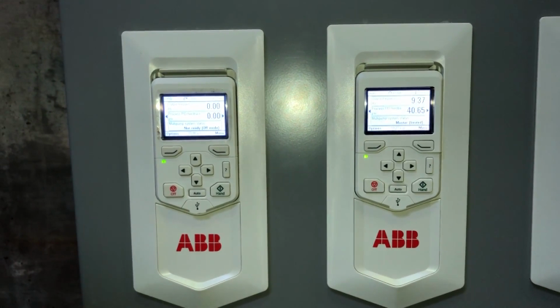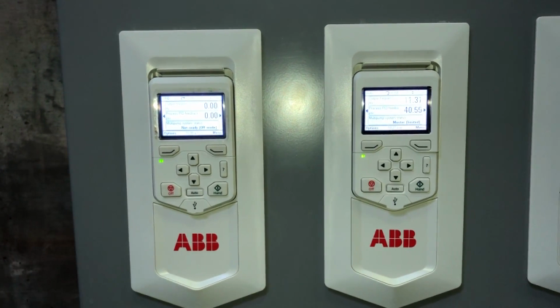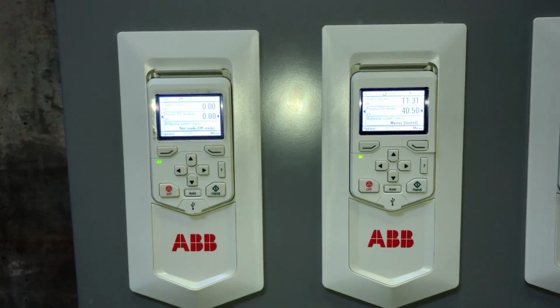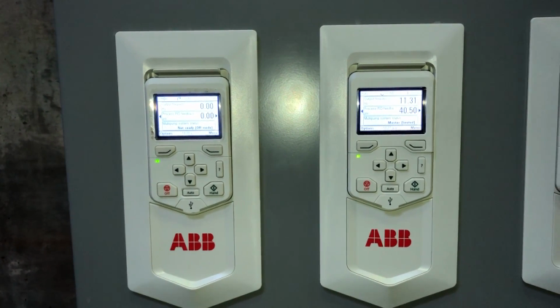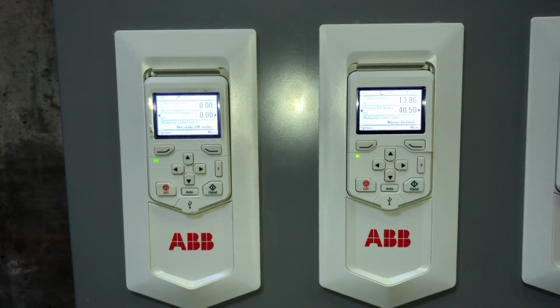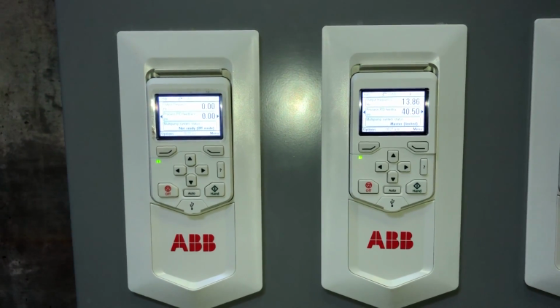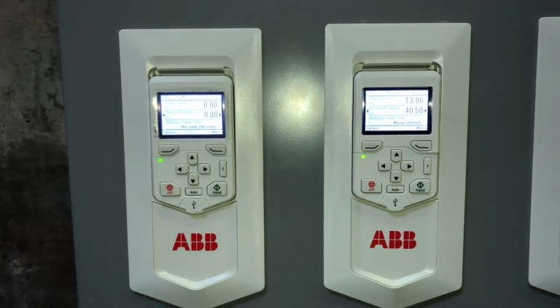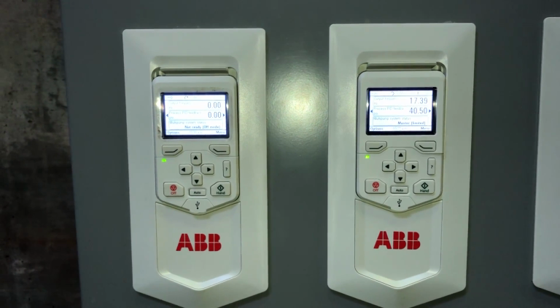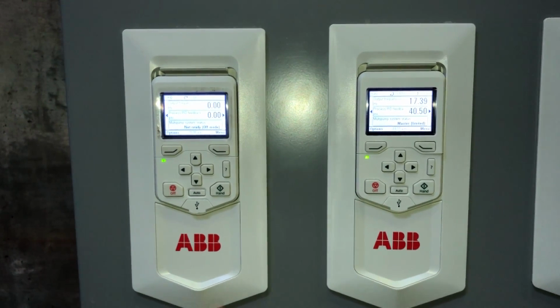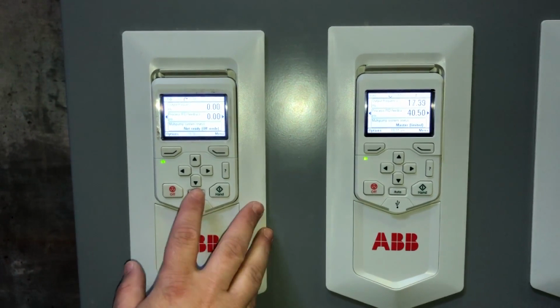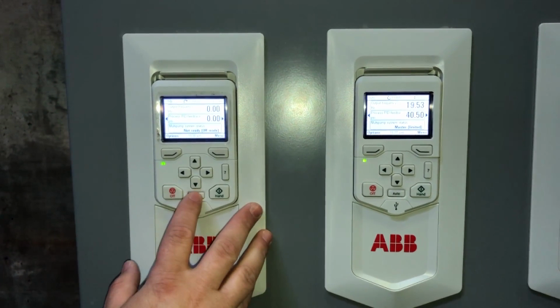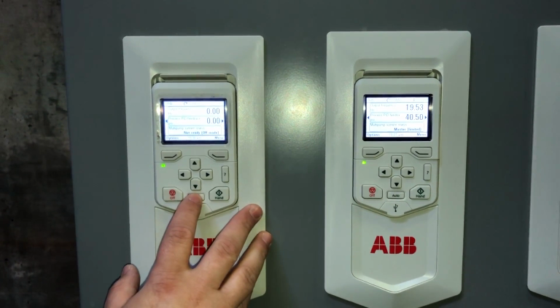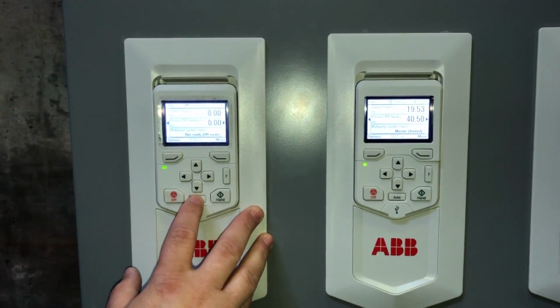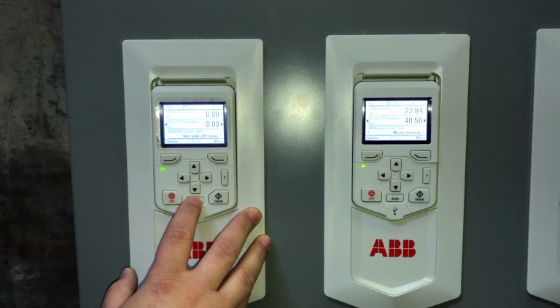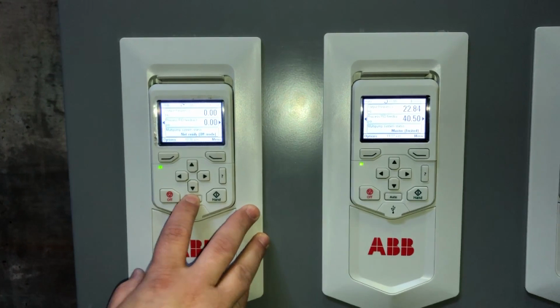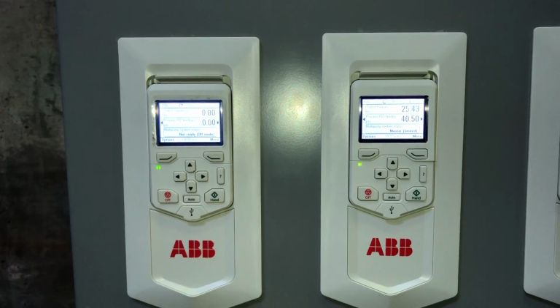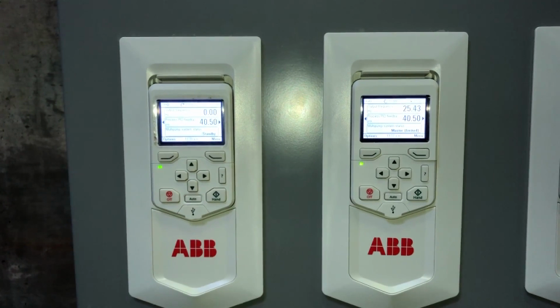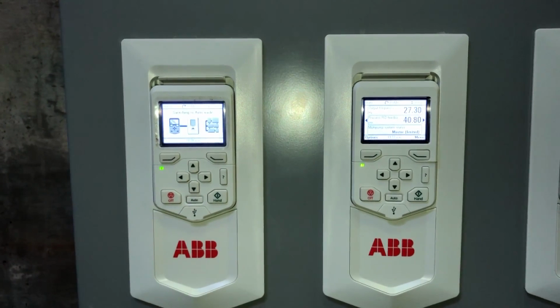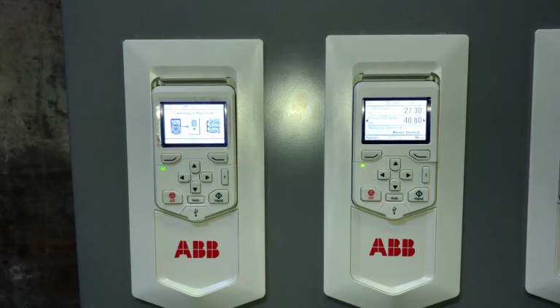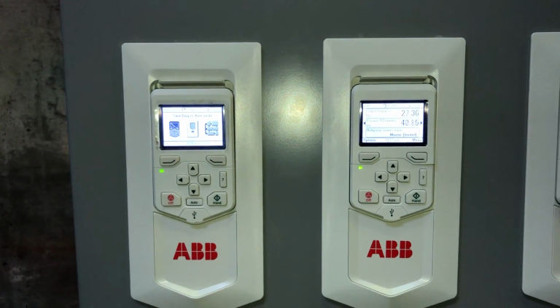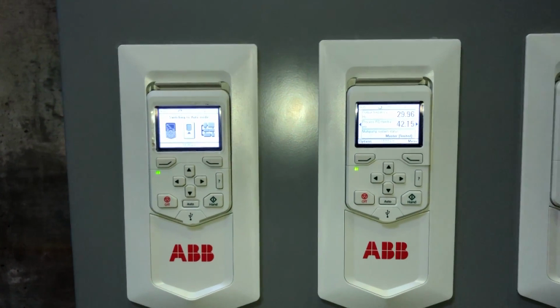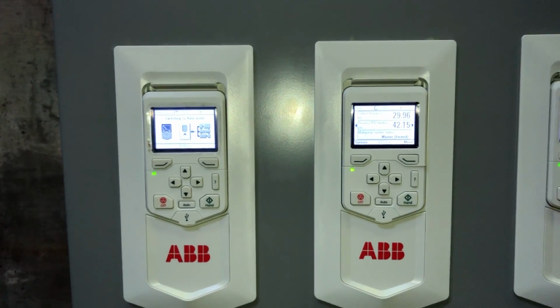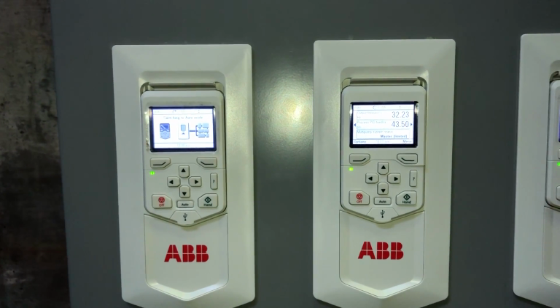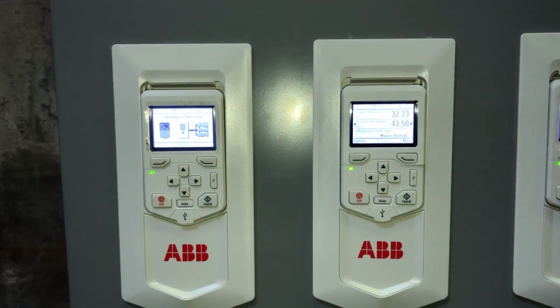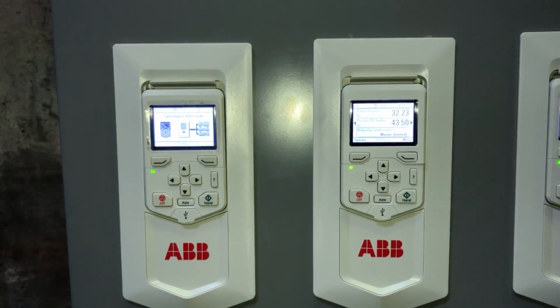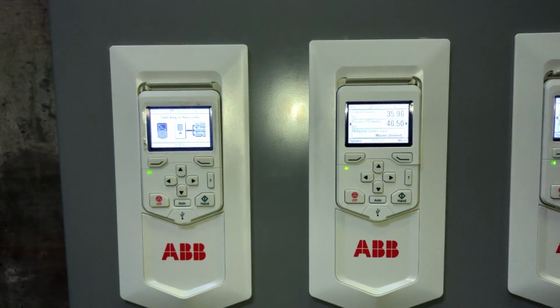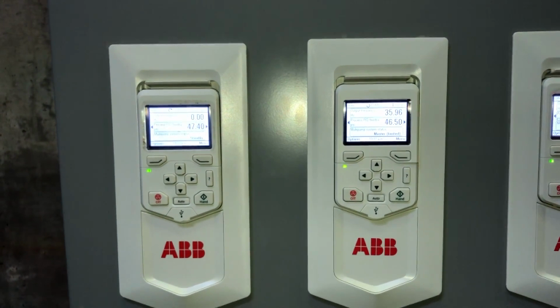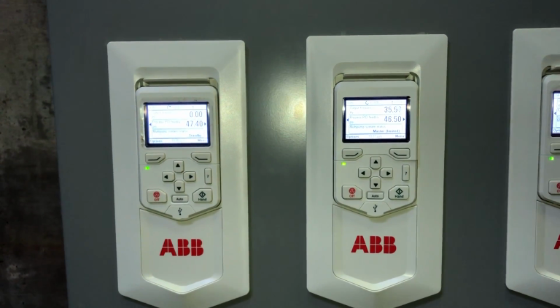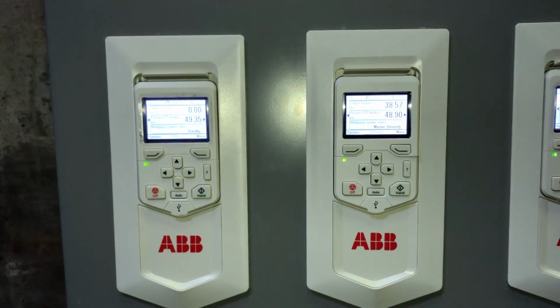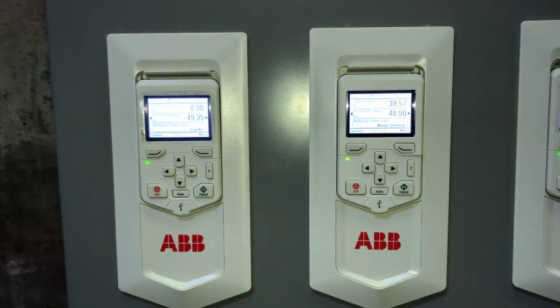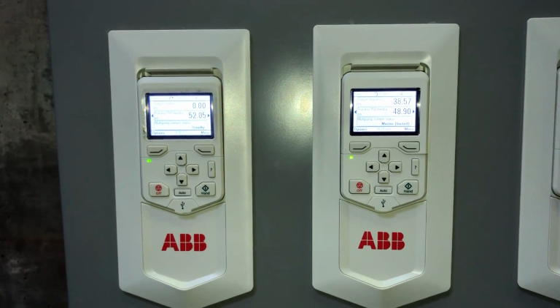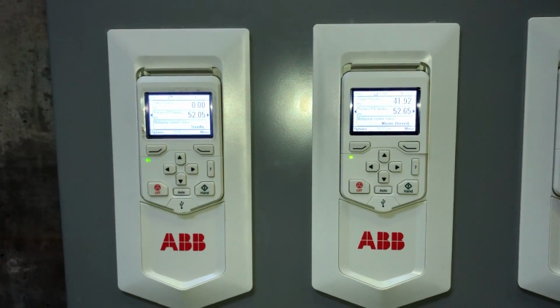As you can see, pump two is now starting to ramp up to build the pressure up on the system. We're going to let that ramp up to speed.